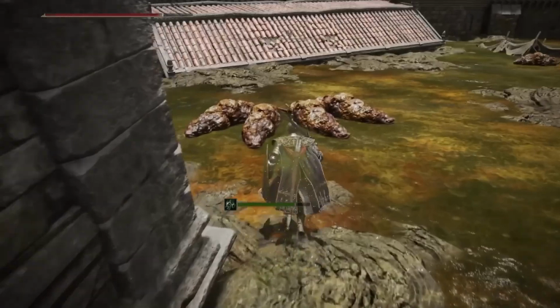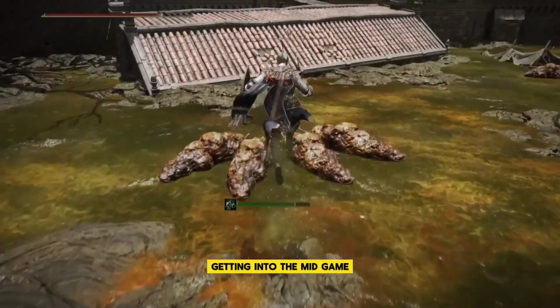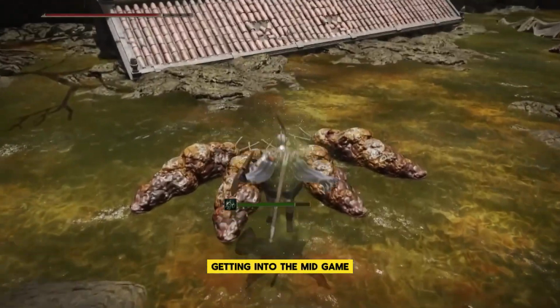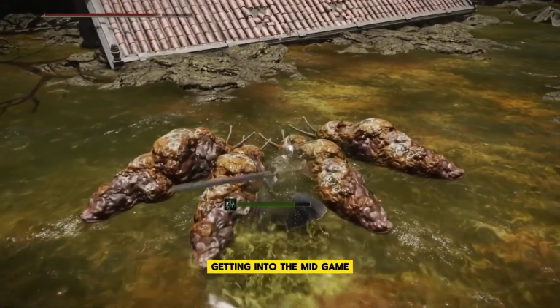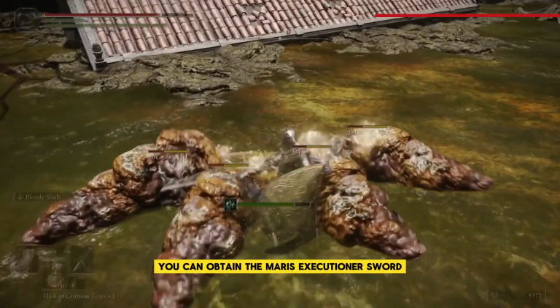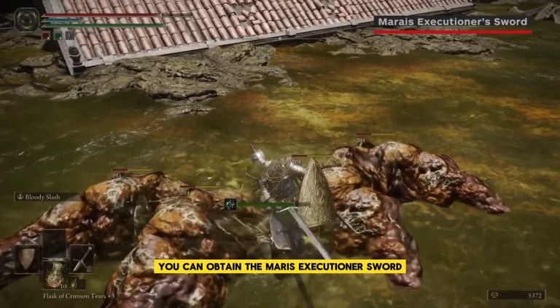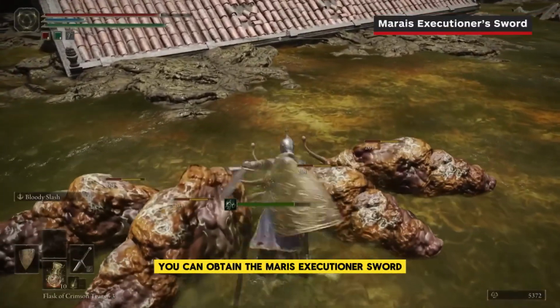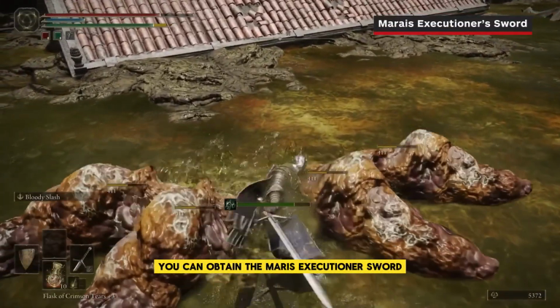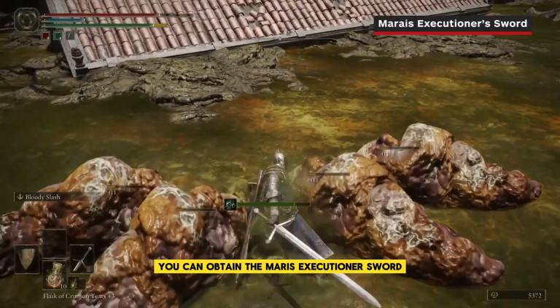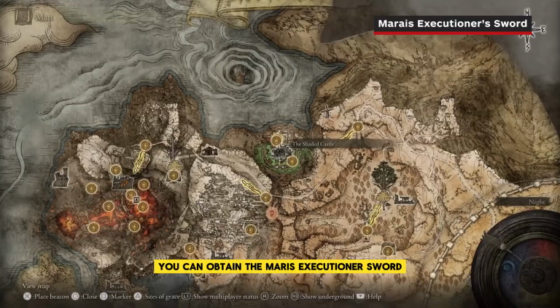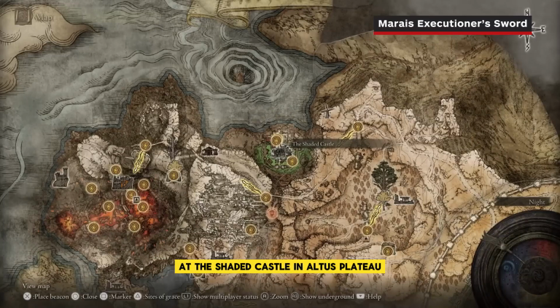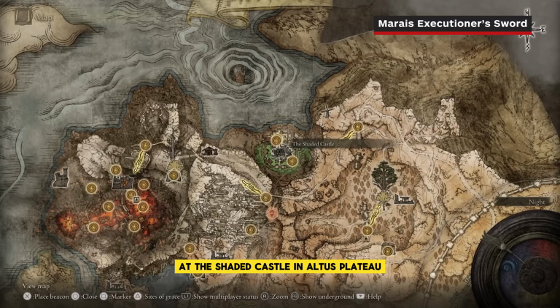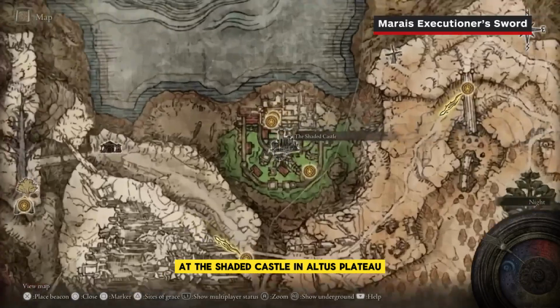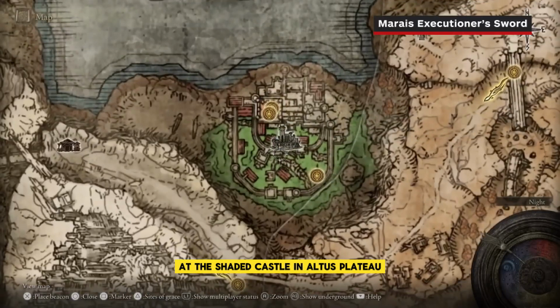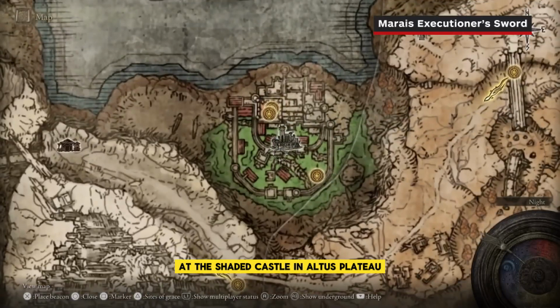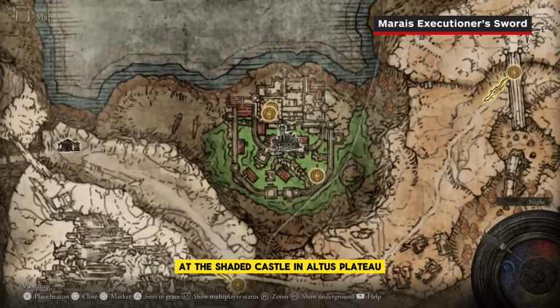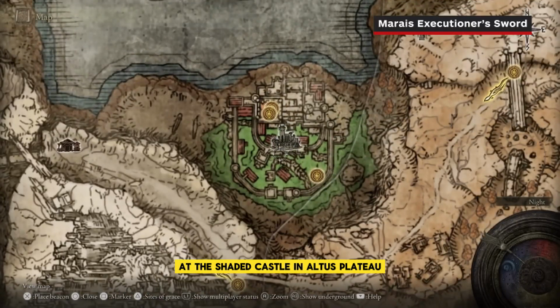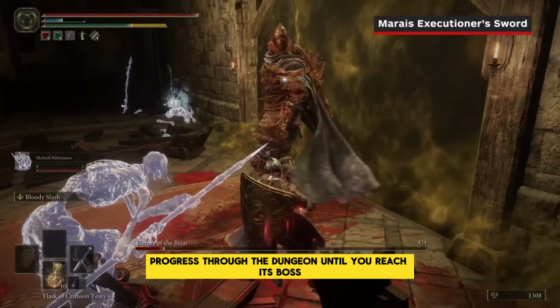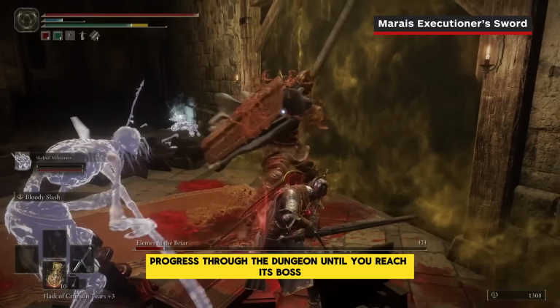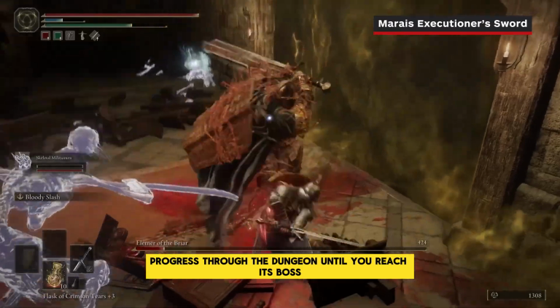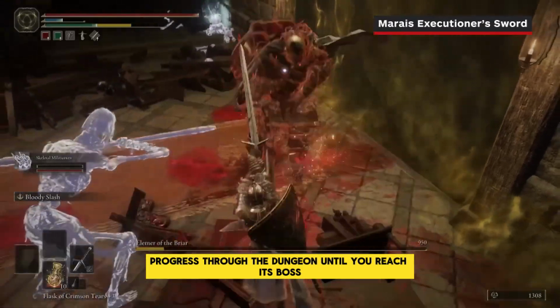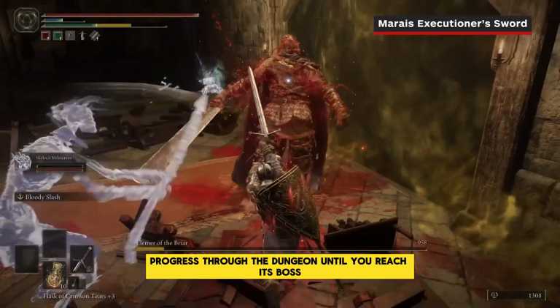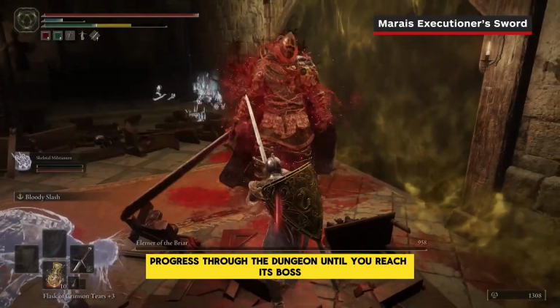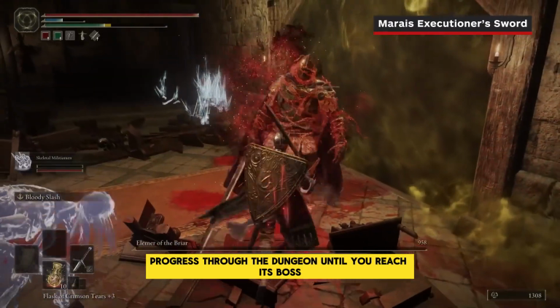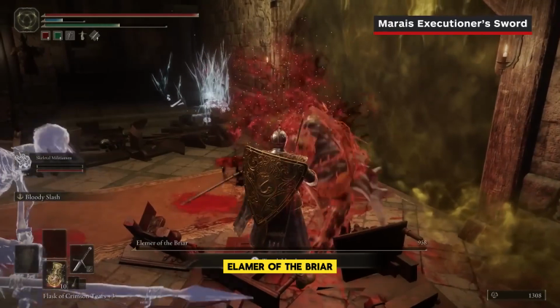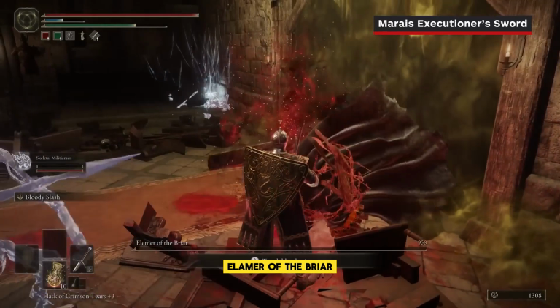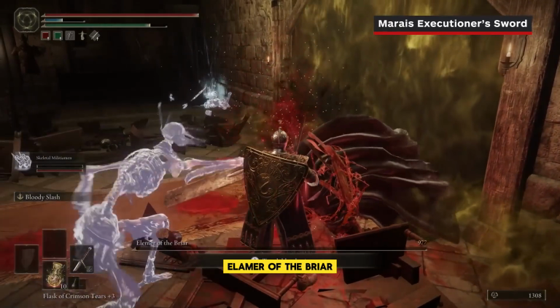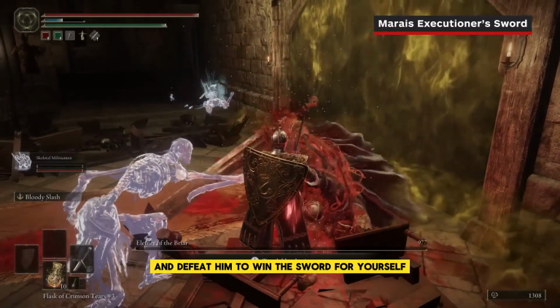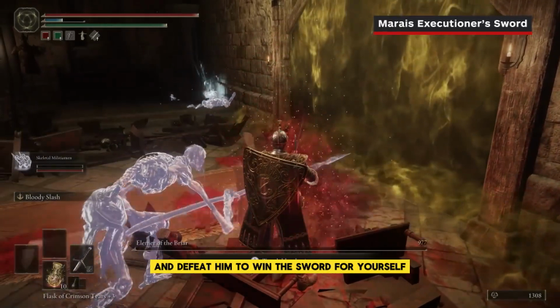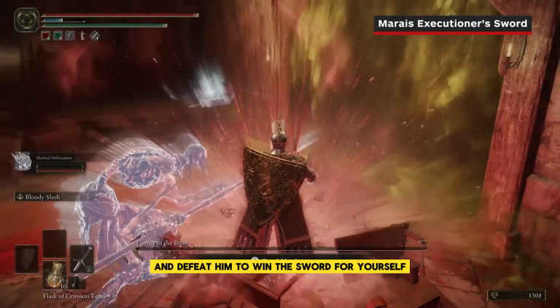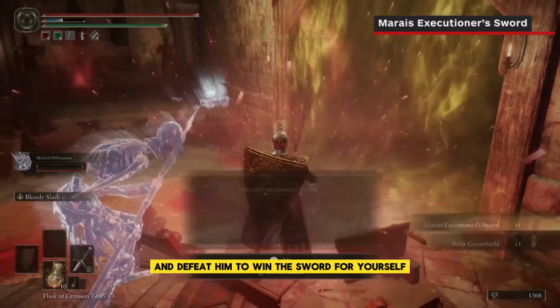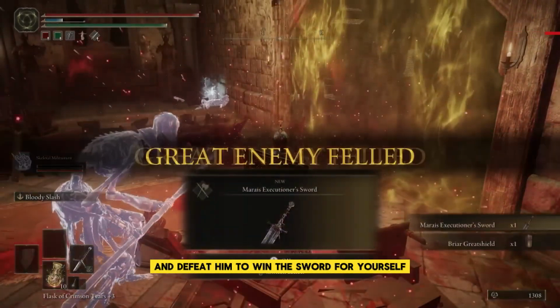Getting into the midgame, you can obtain the Marais Executioner's Sword at the Shaded Castle in Altus Plateau. Progress through the dungeon until you reach its boss, Elemer of the Briar, and defeat him to win the sword for yourself.